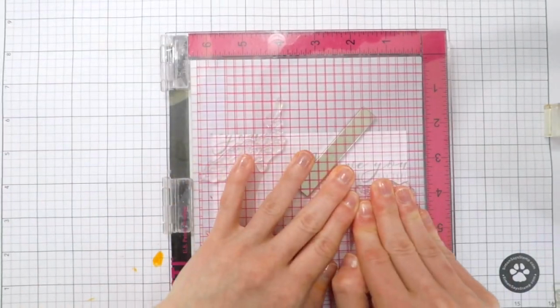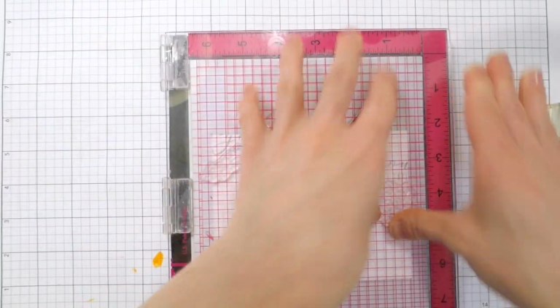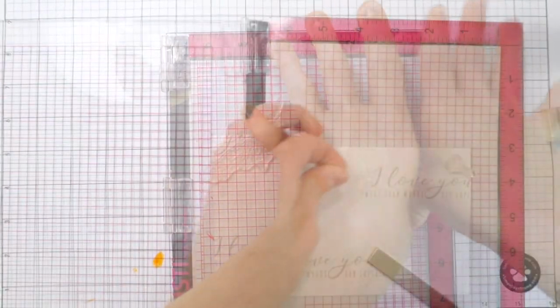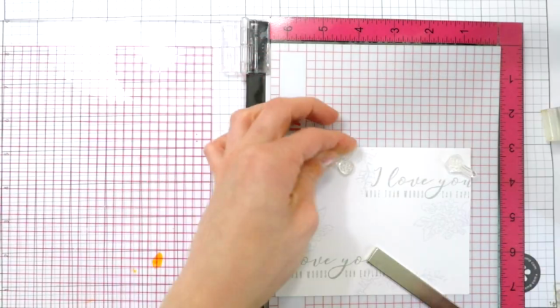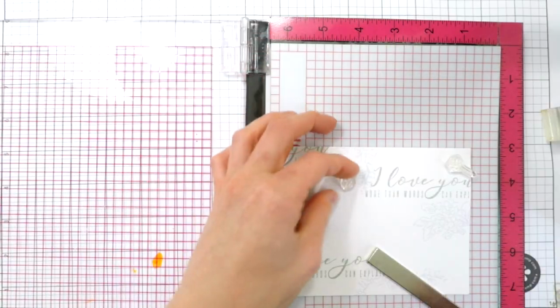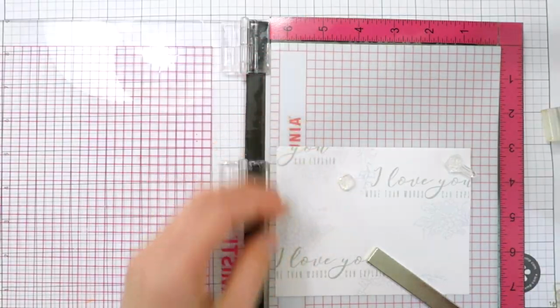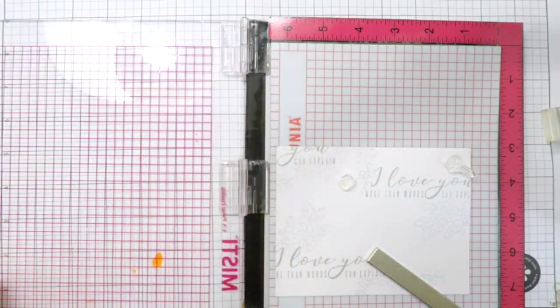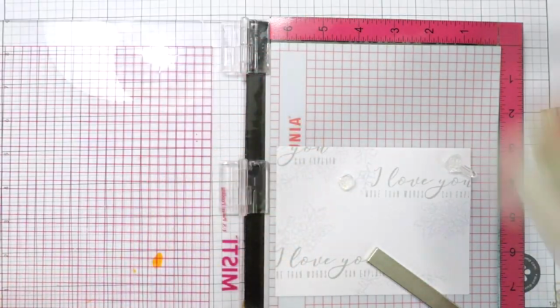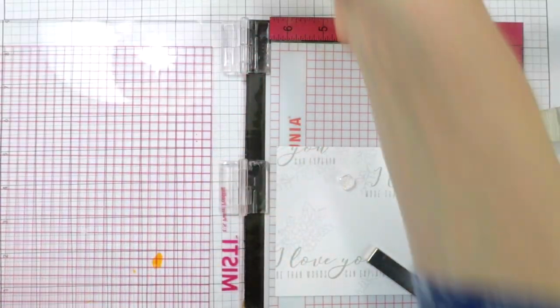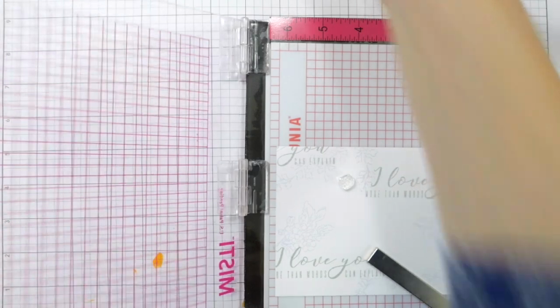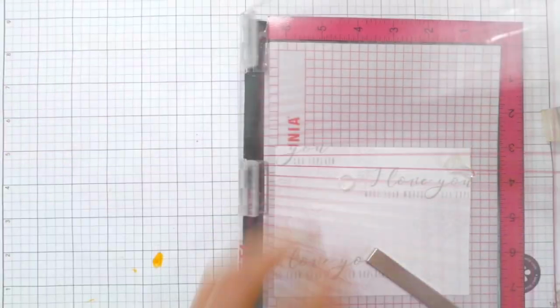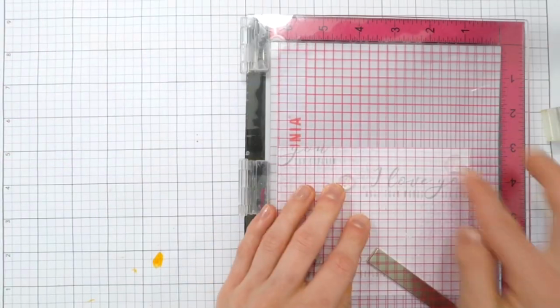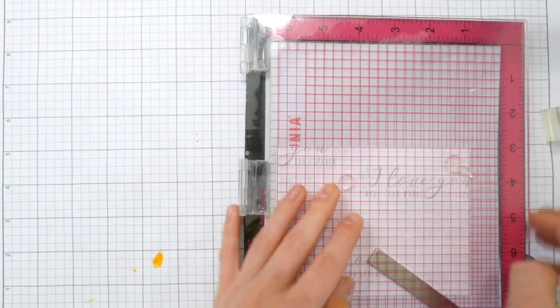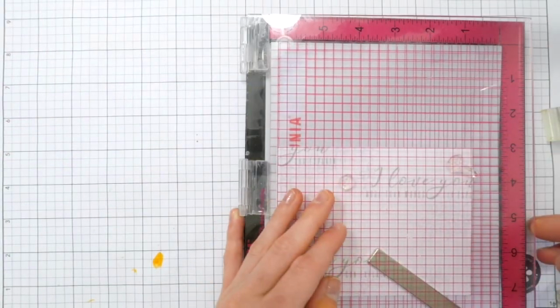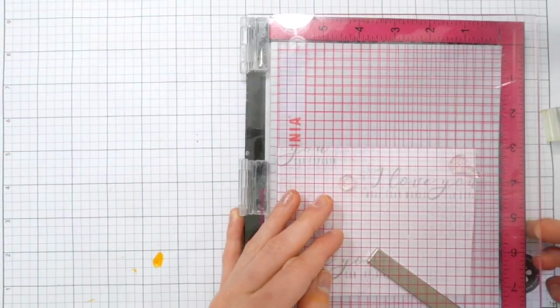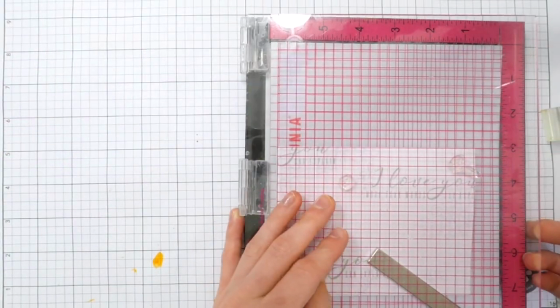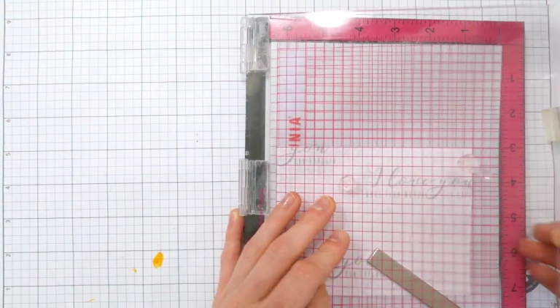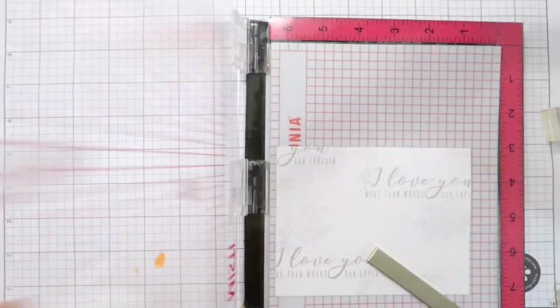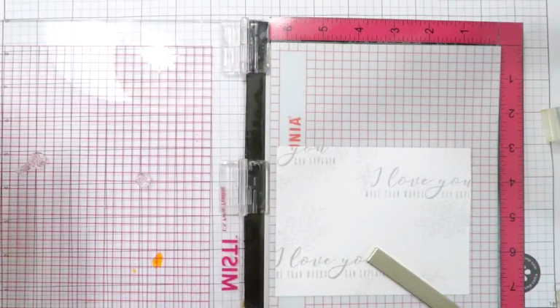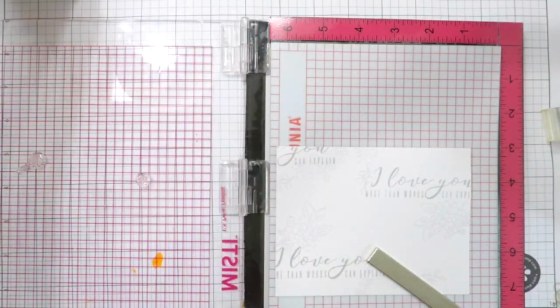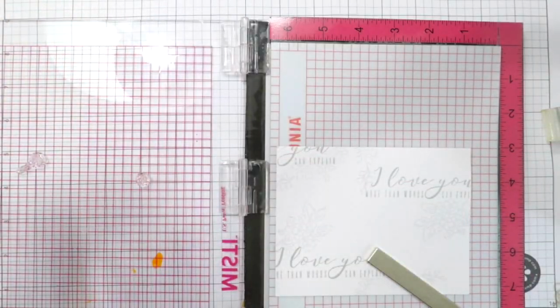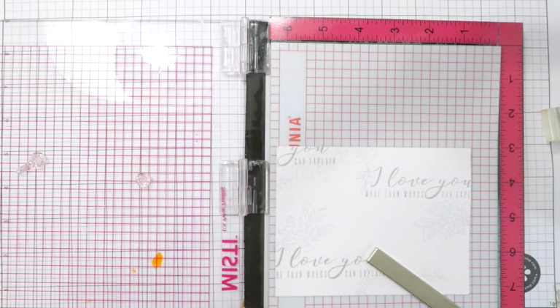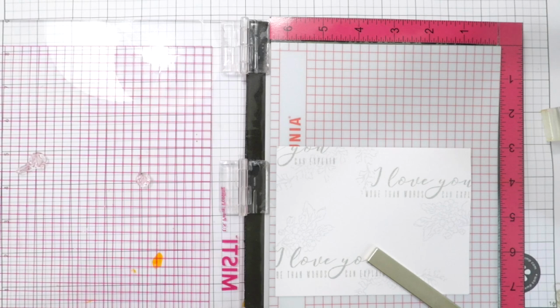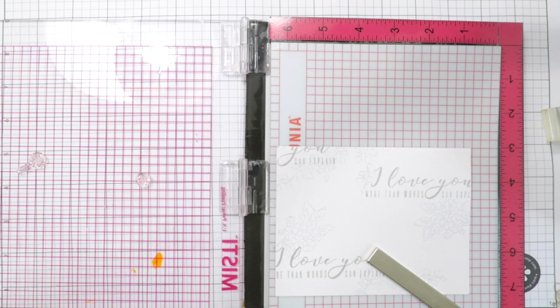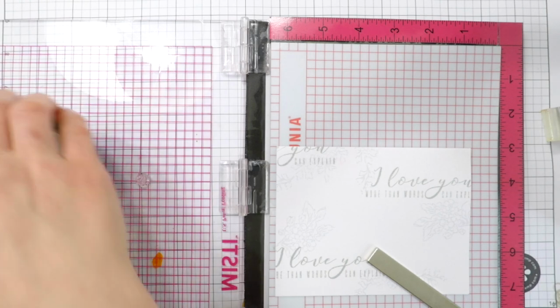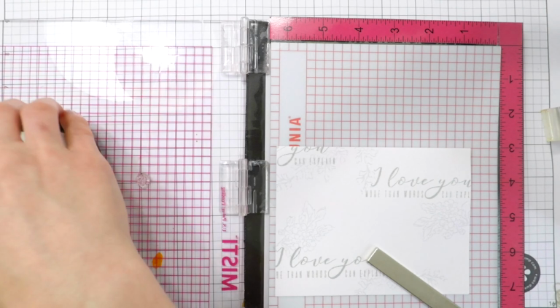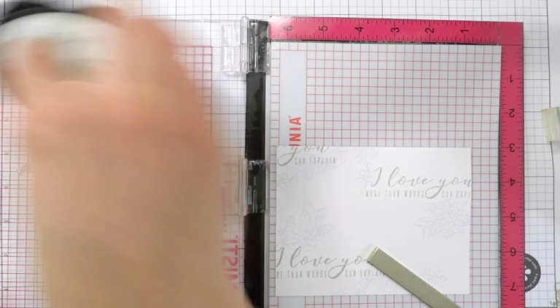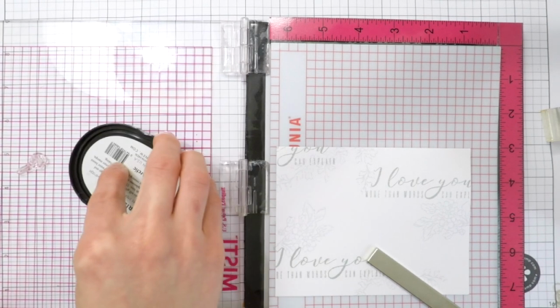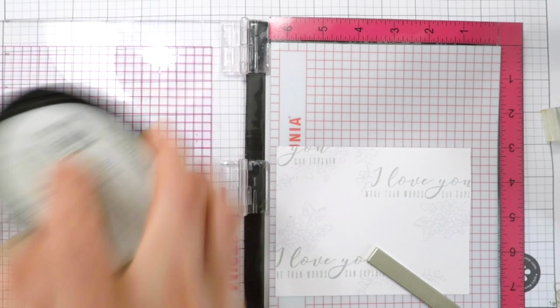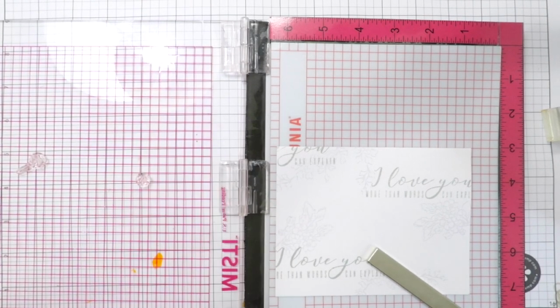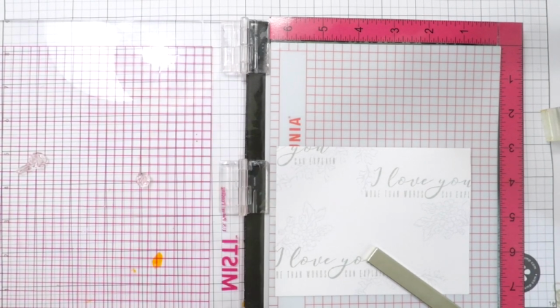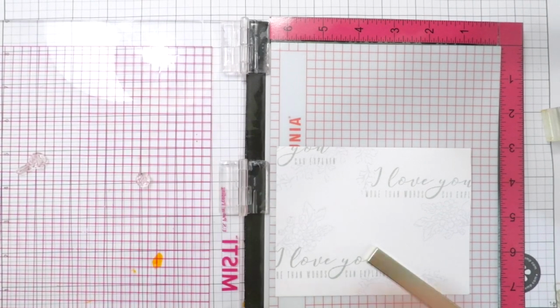Just by stamping it multiple times I can get a darker impression of that same ink. I stamped this in some random areas, trying to keep it more focused around the words, because I want to have some wide open white spaces just like the apron did.